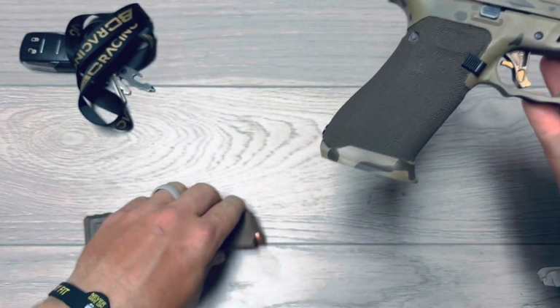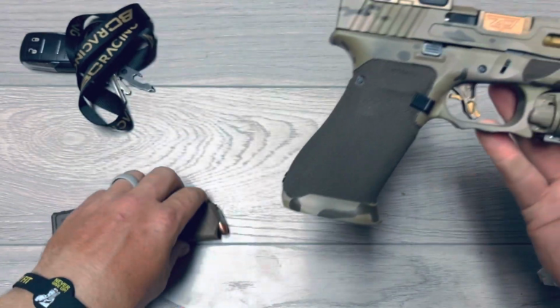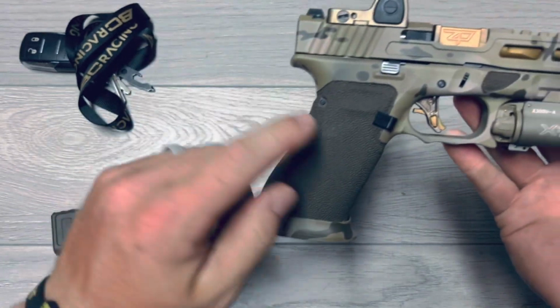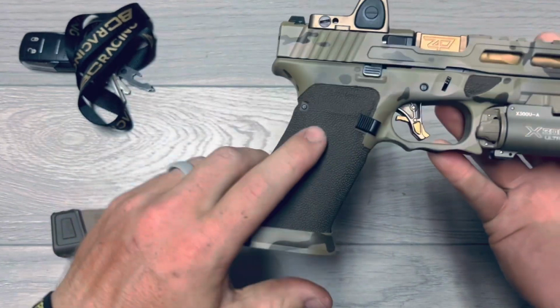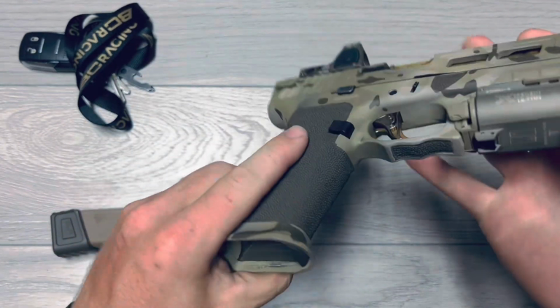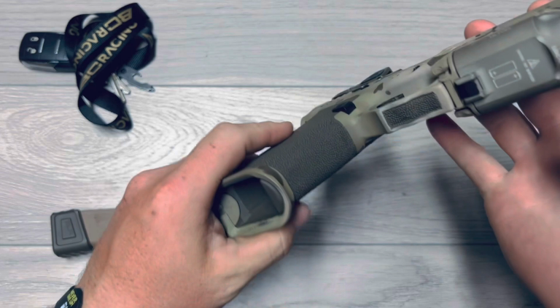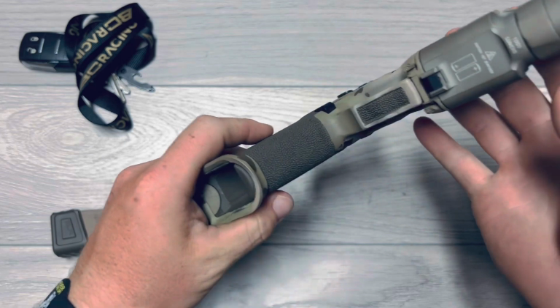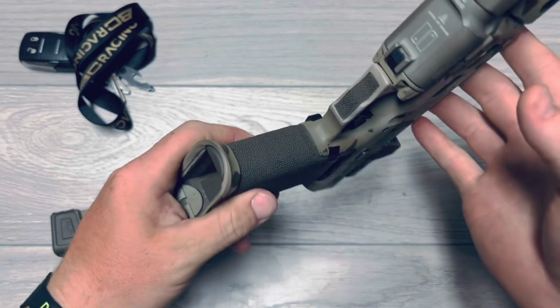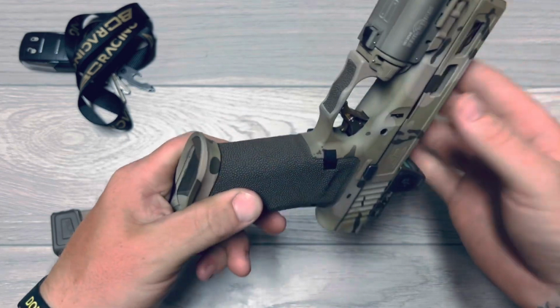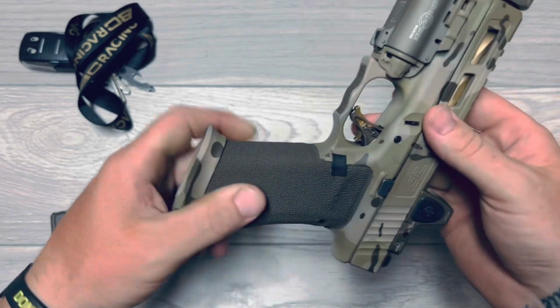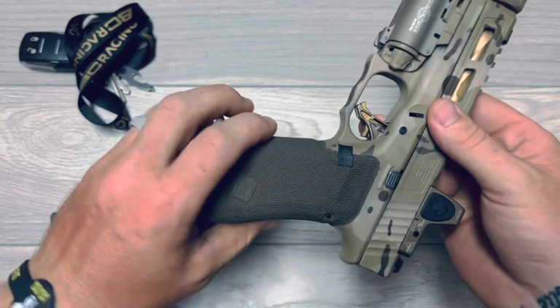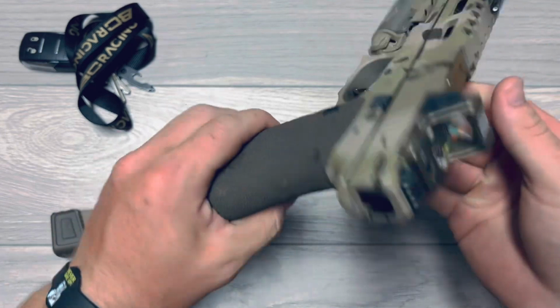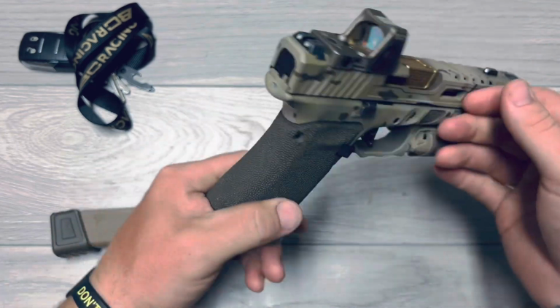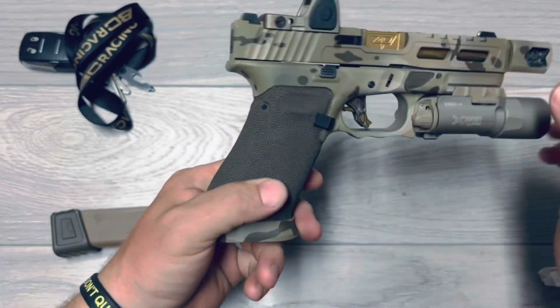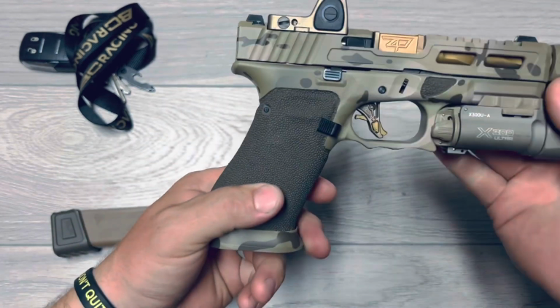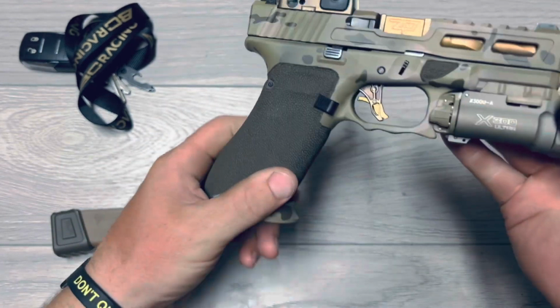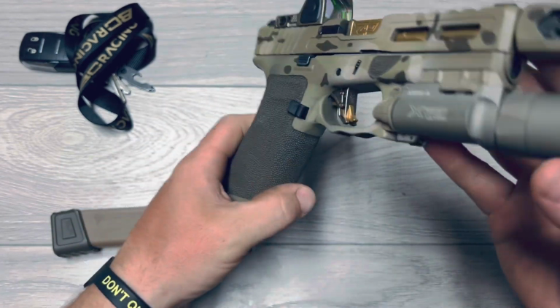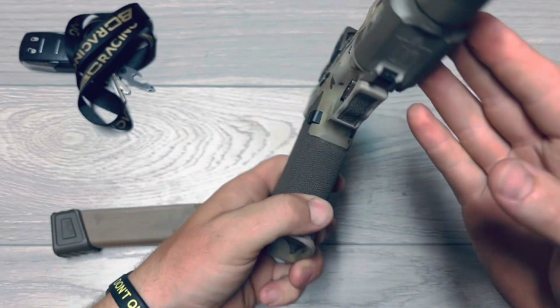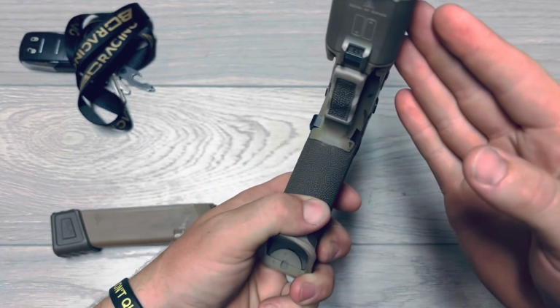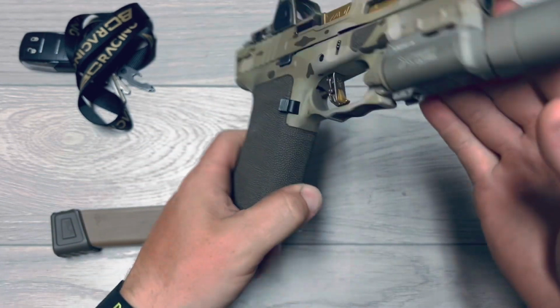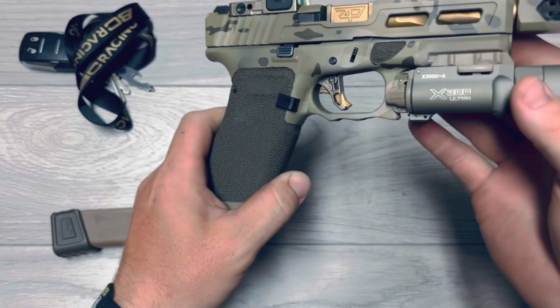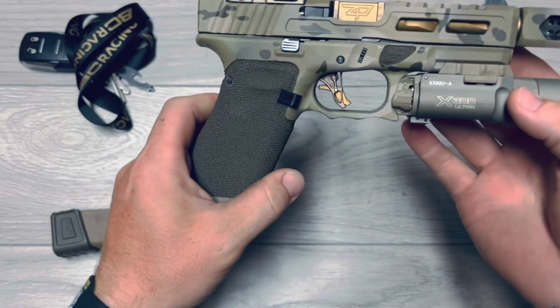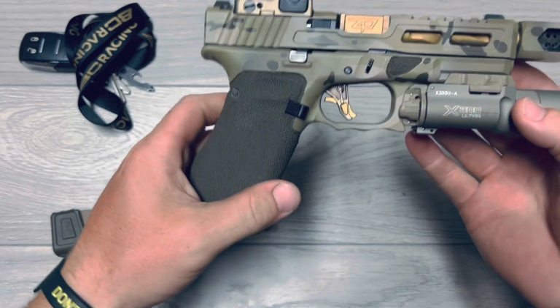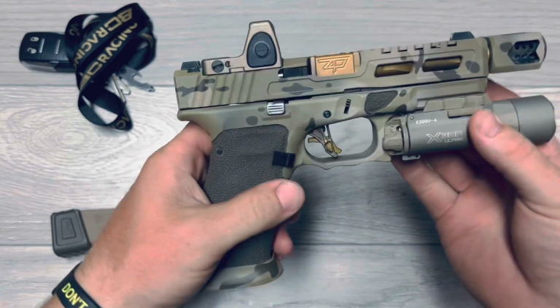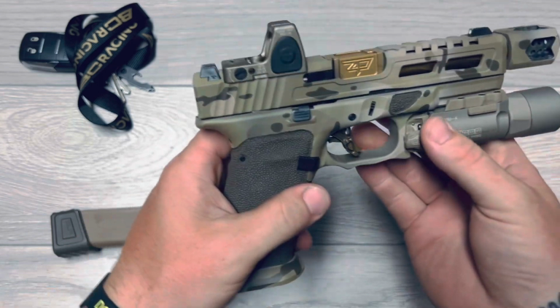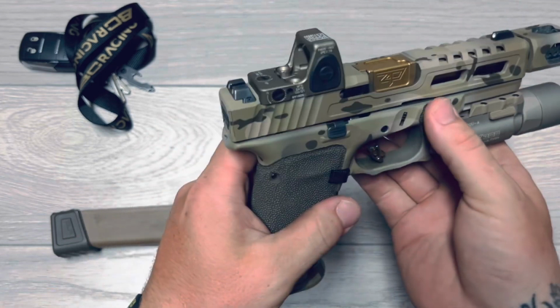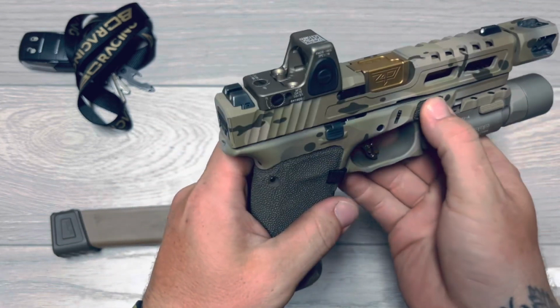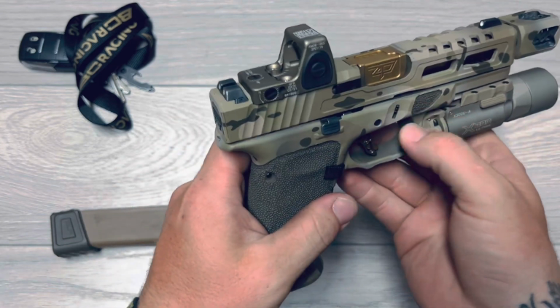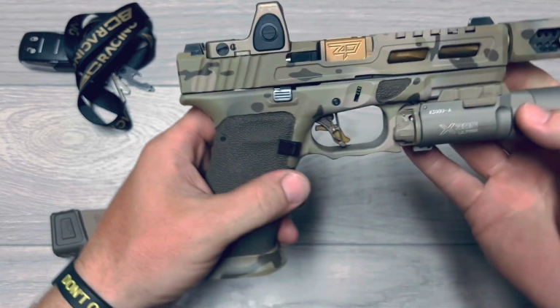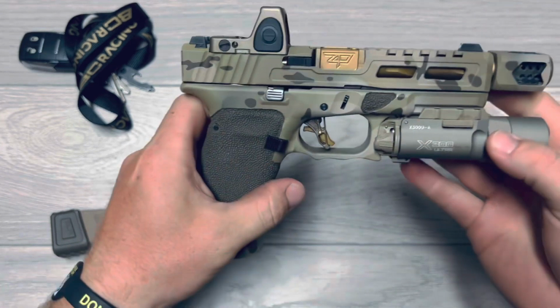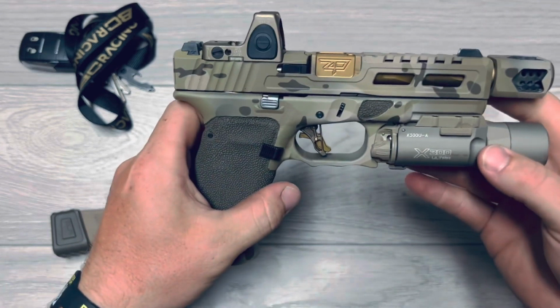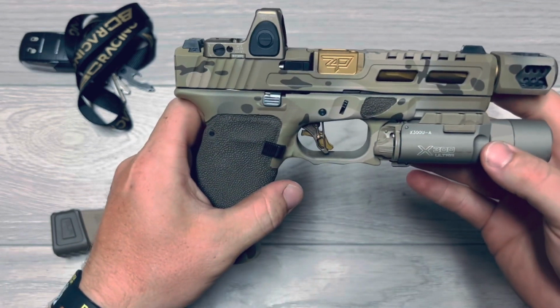I did the stipple work myself. It didn't turn out perfect, but overall I'm really happy with it. It does its job and it looks nice. I'm also left-handed, so I put the shelf on the right side.